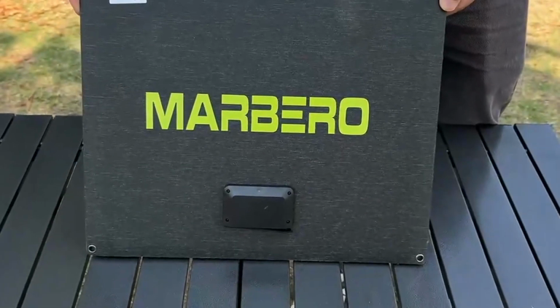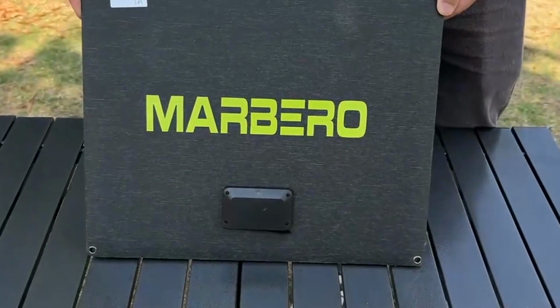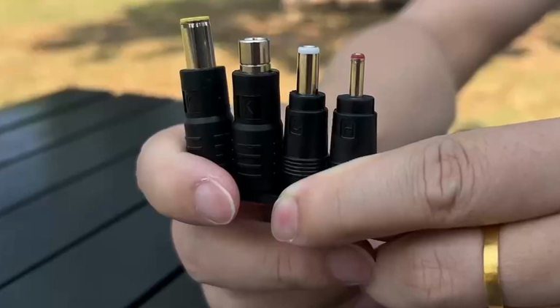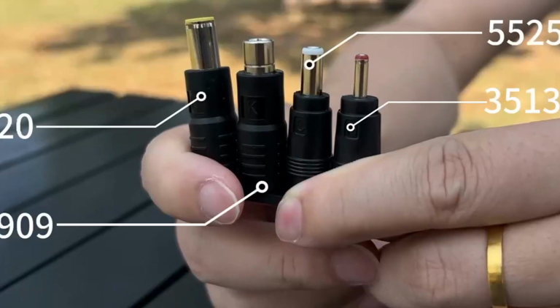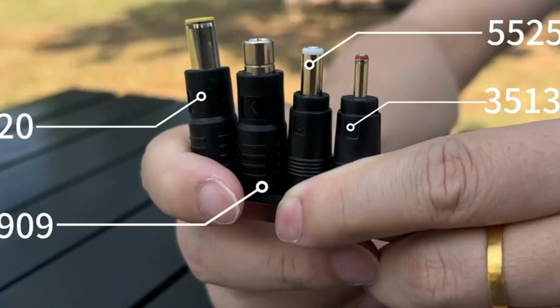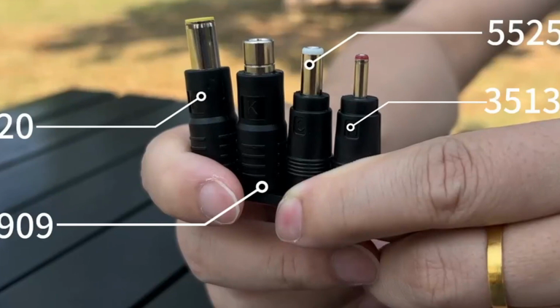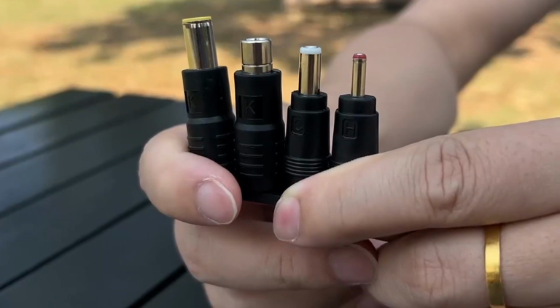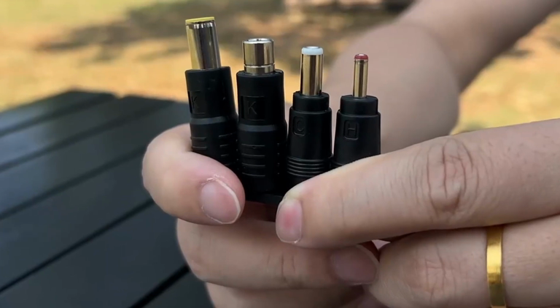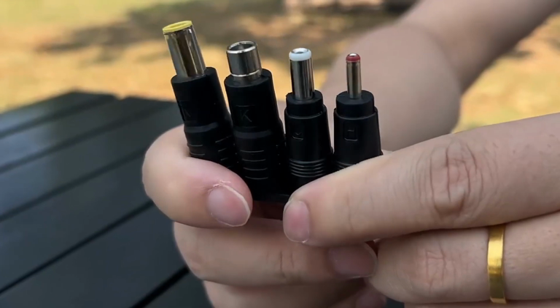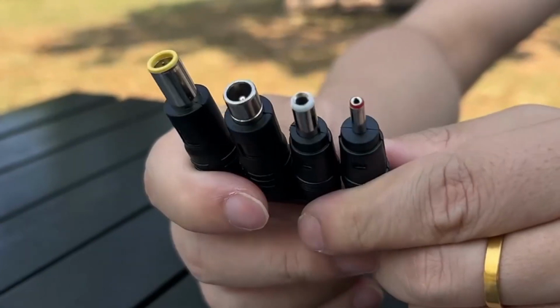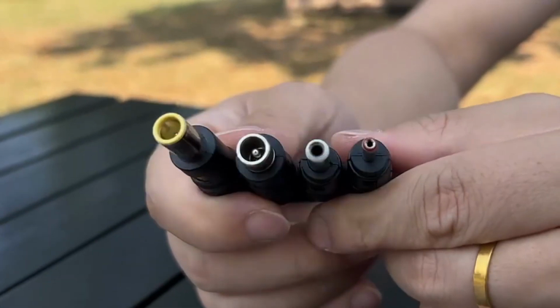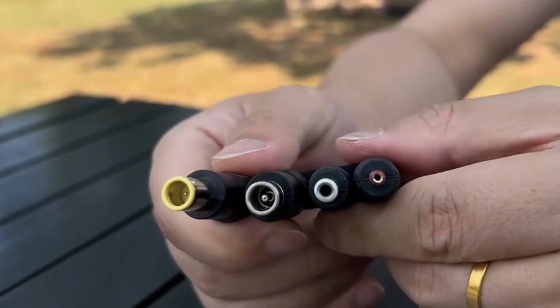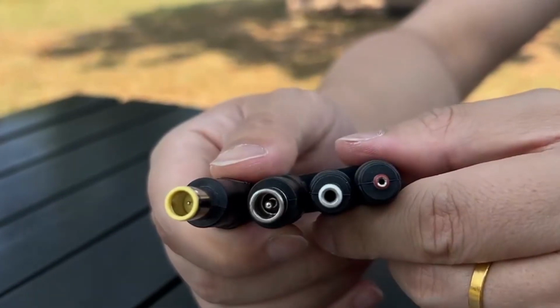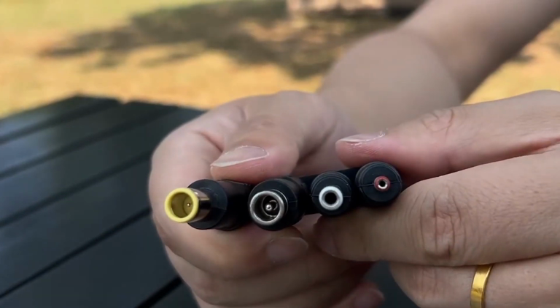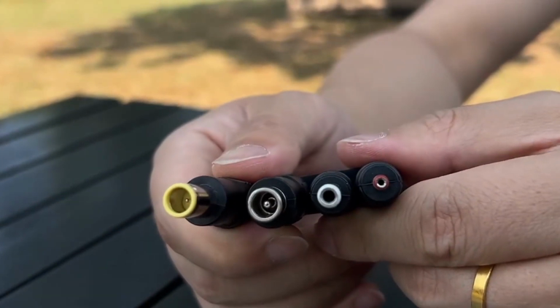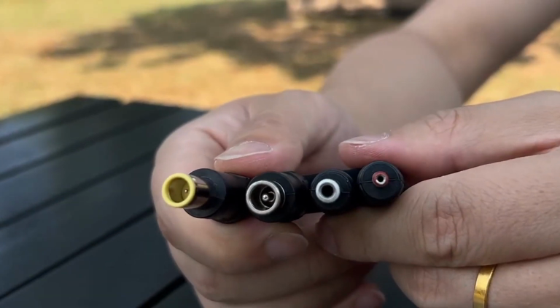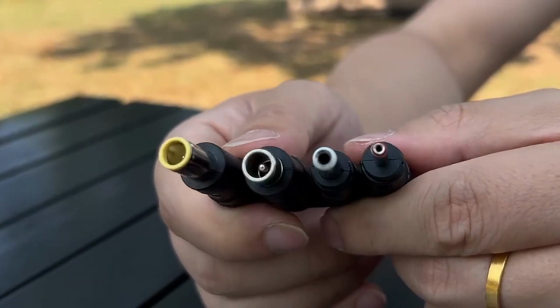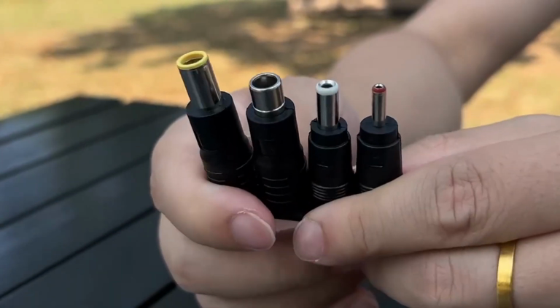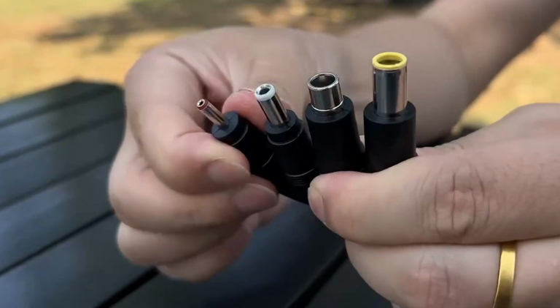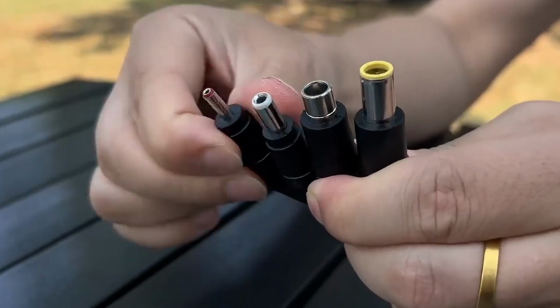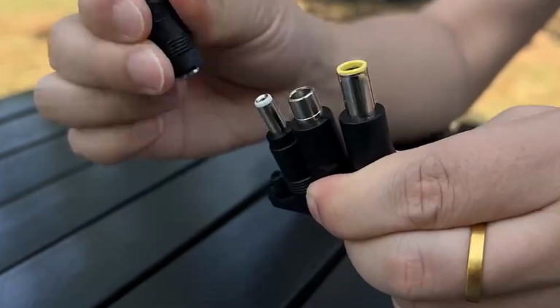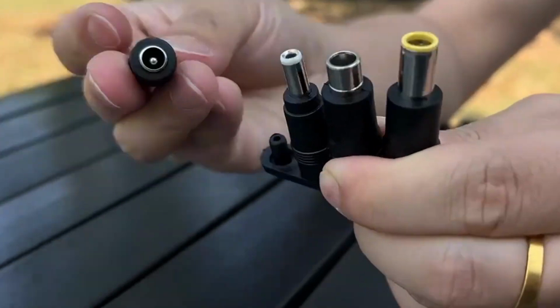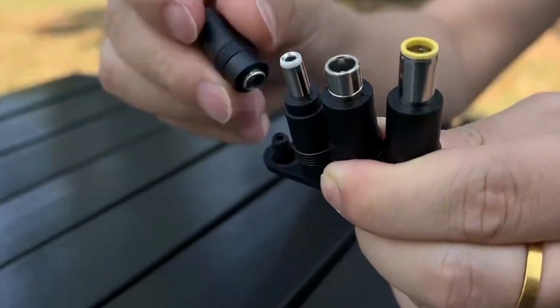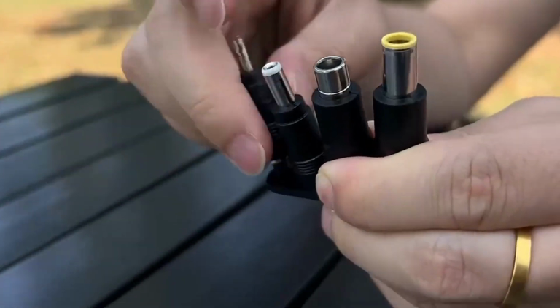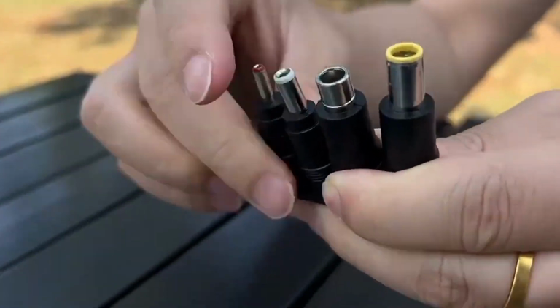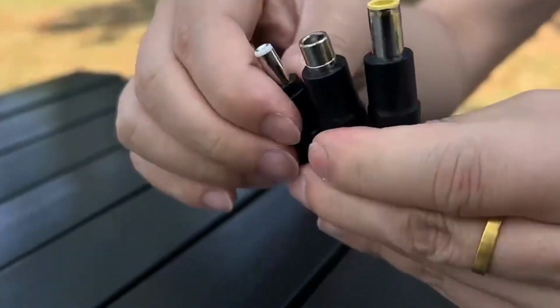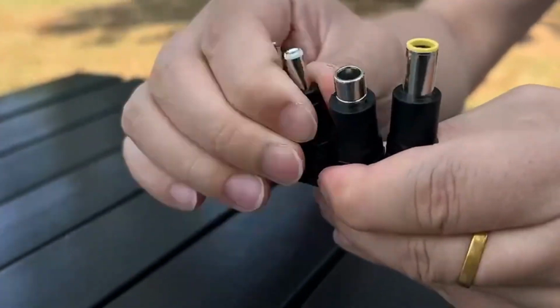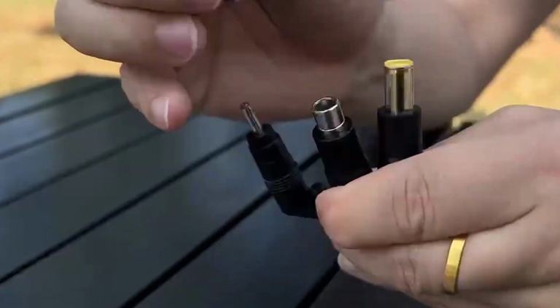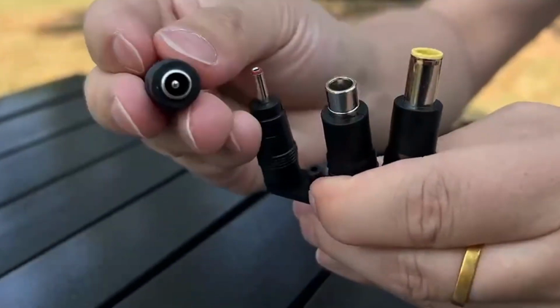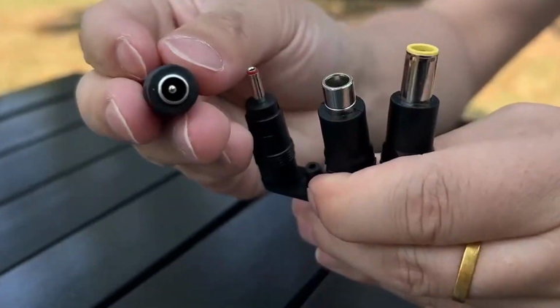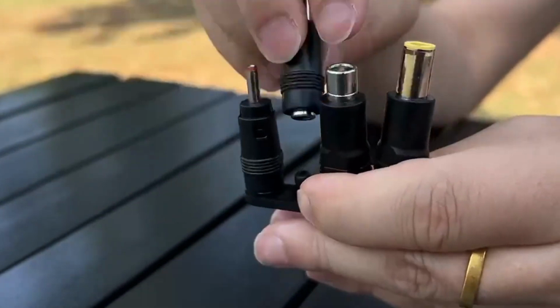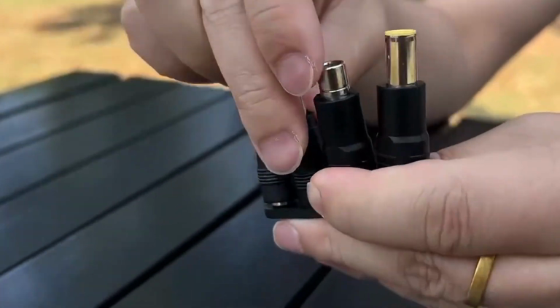Users often fear water damage or compatibility hassles, but this panel's IP68 Oxford fabric, wide adapter support, and smart IC chip offer complete peace of mind. Lightweight yet durable,